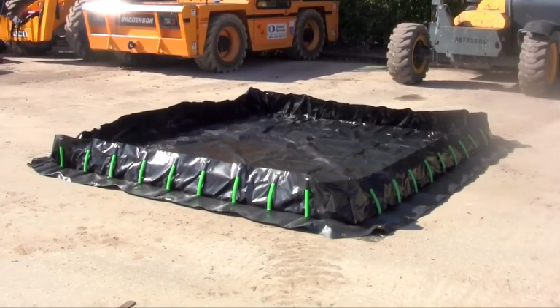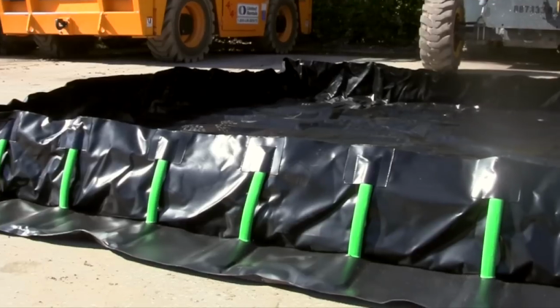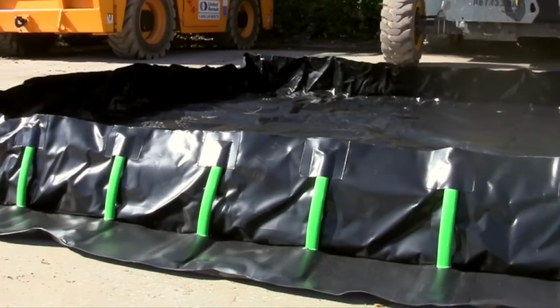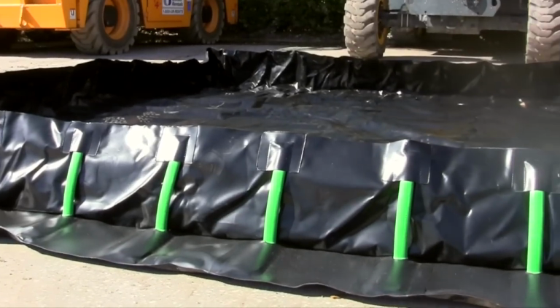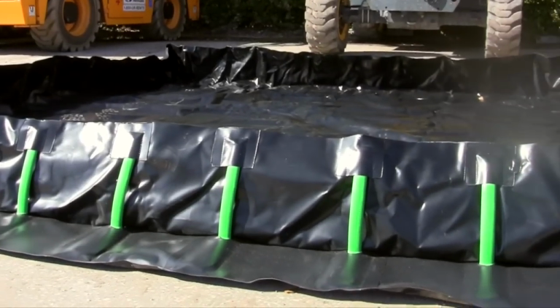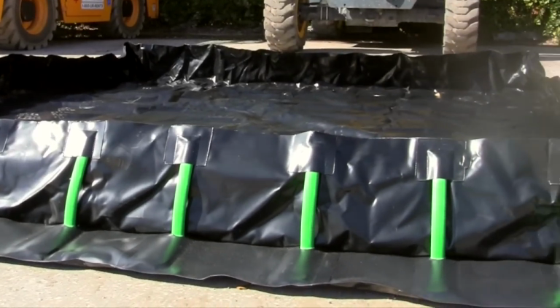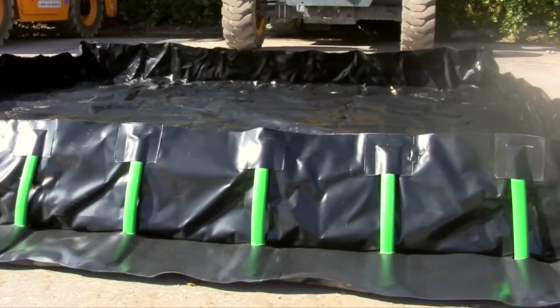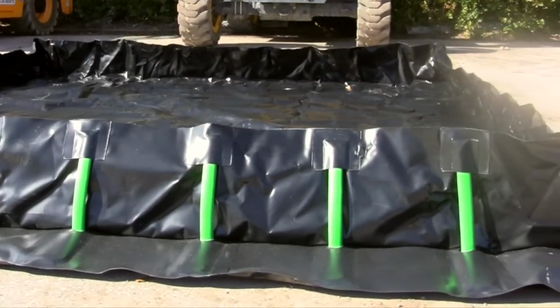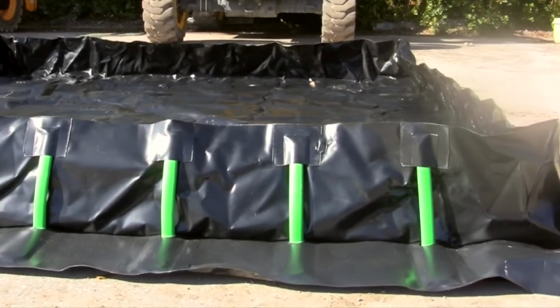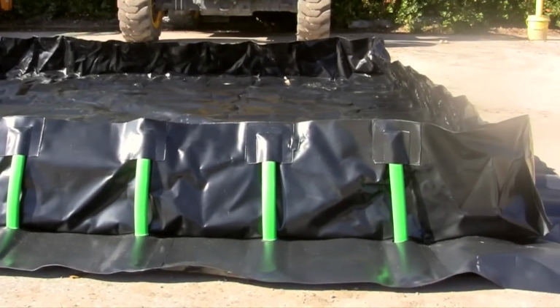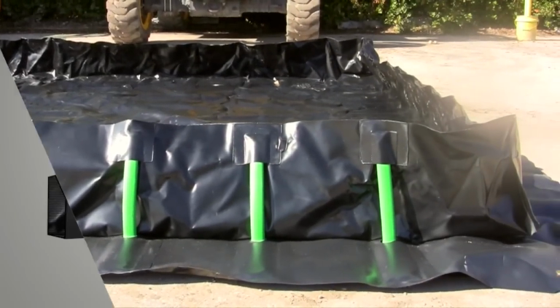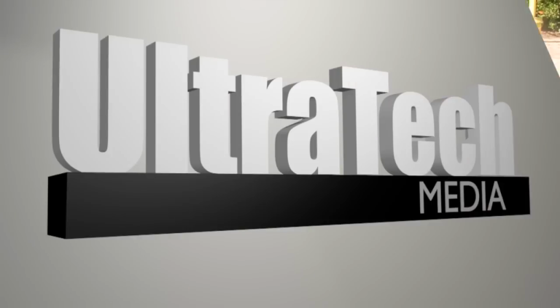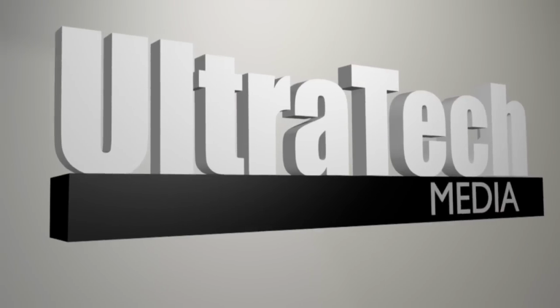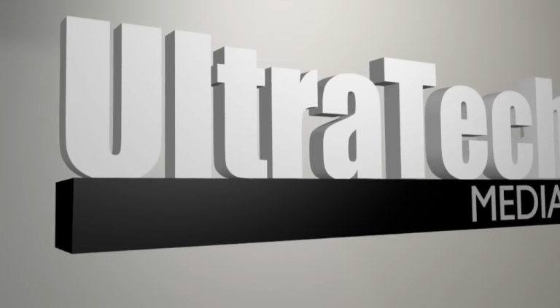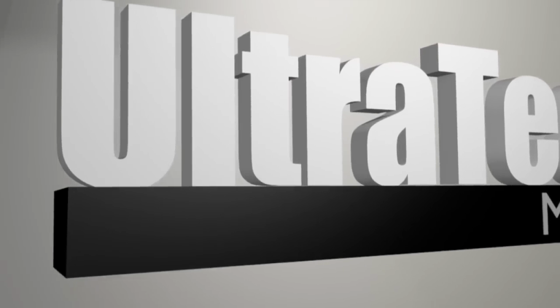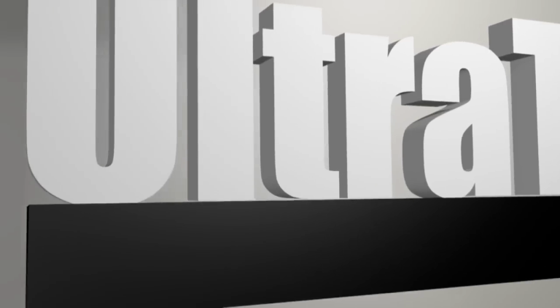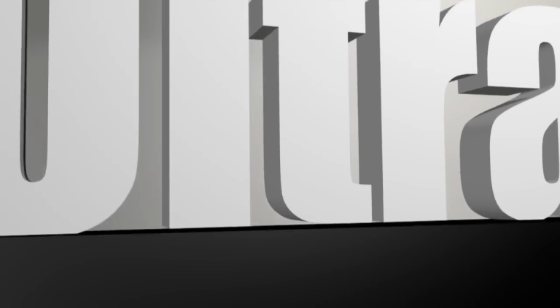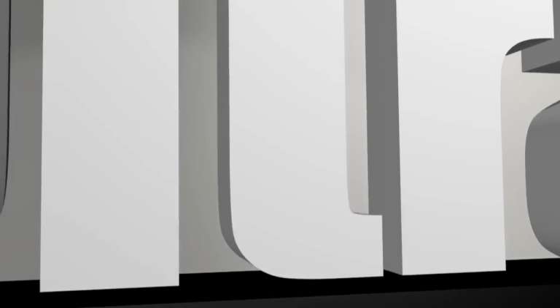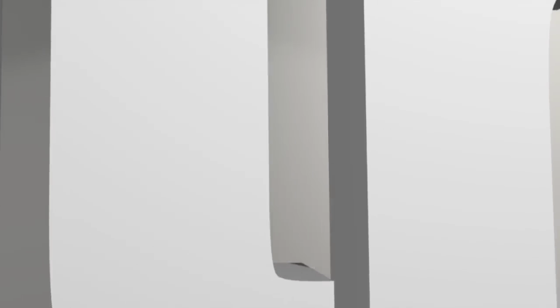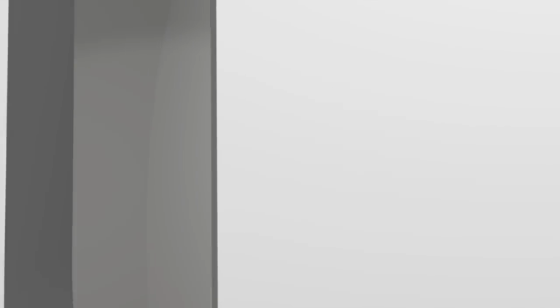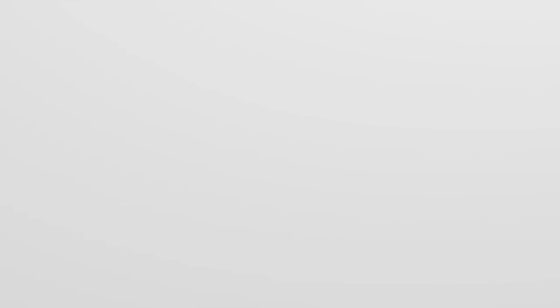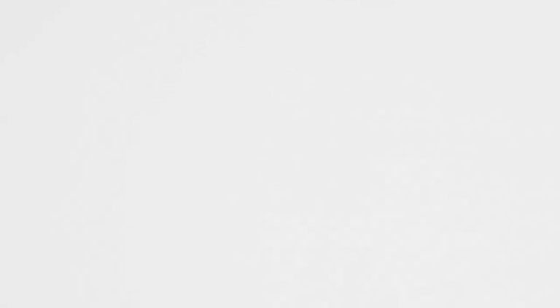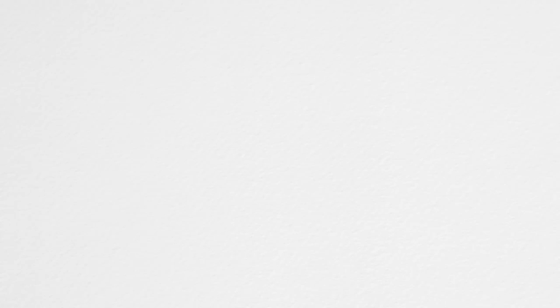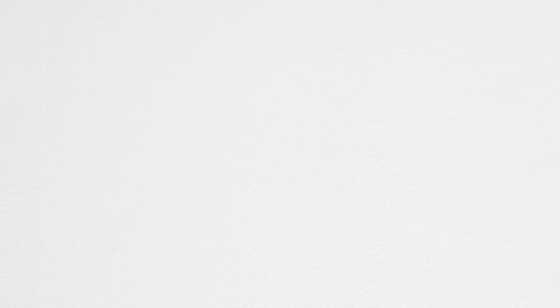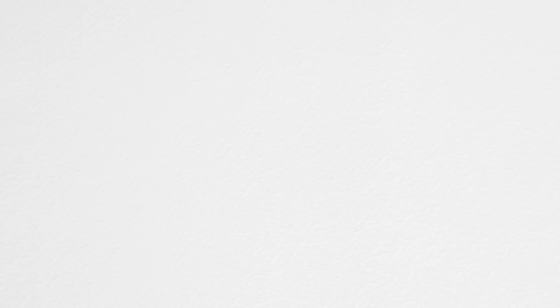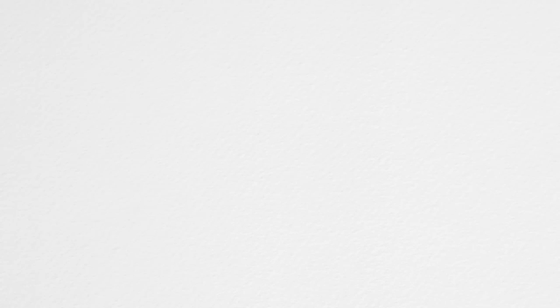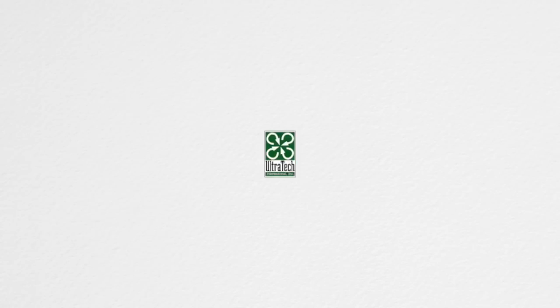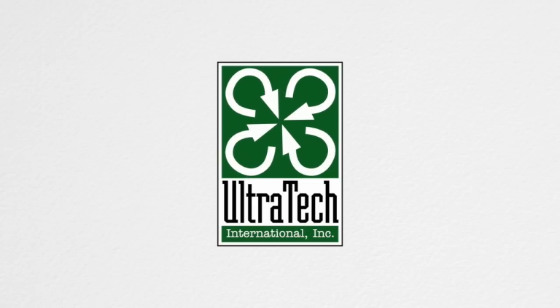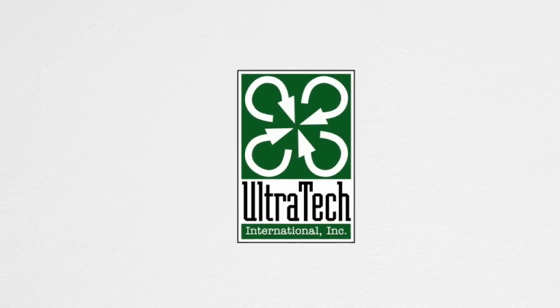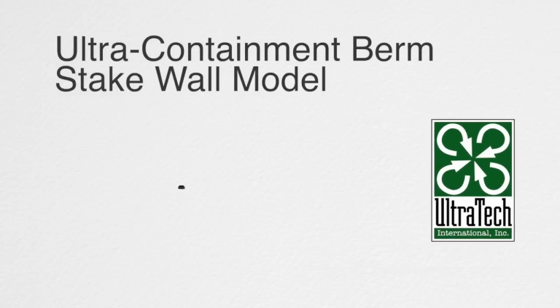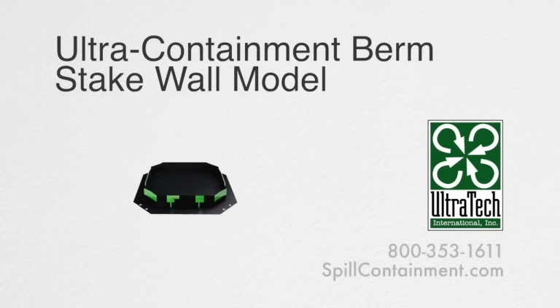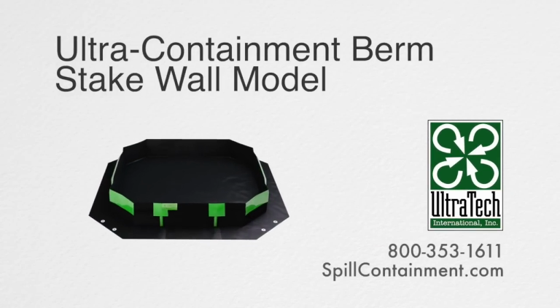They are available in many standard sizes, and custom sizes are also available. For more information on this or any other of our many models of Ultra Containment Berms,